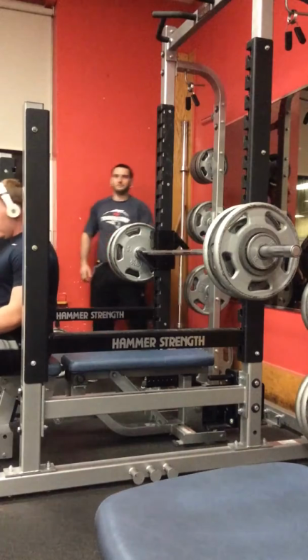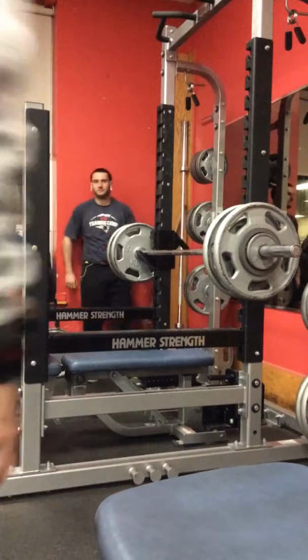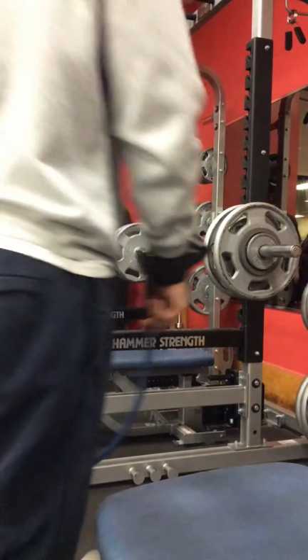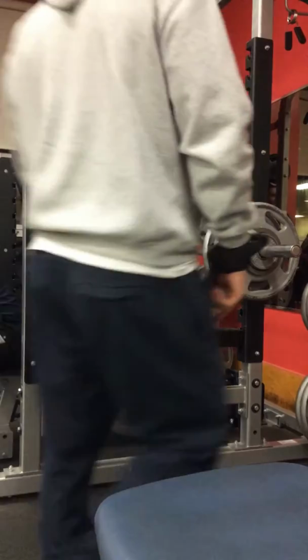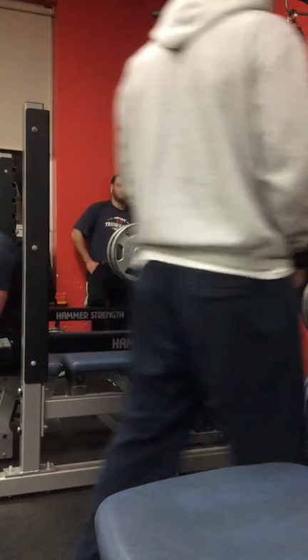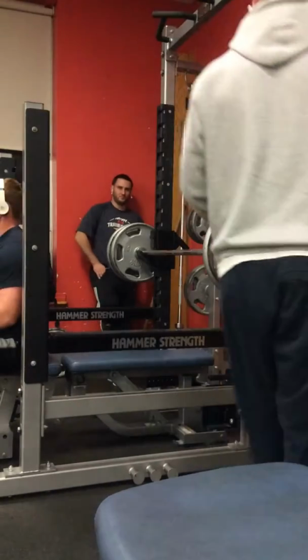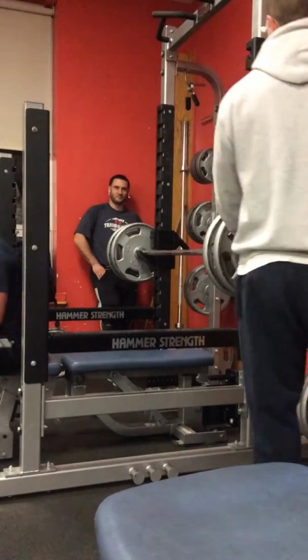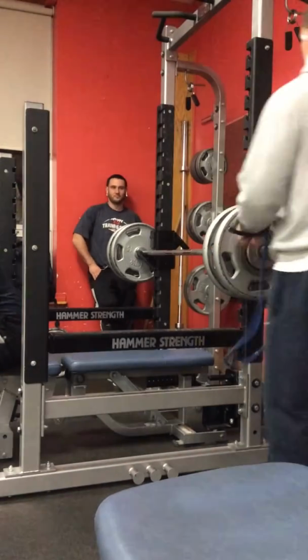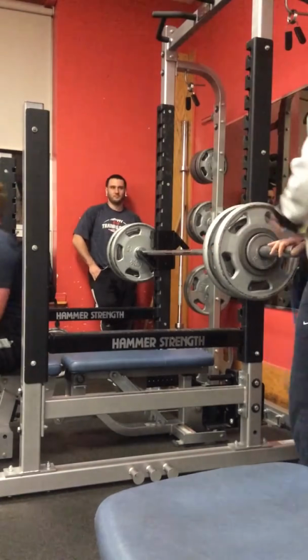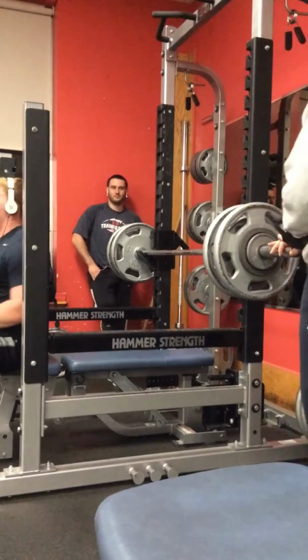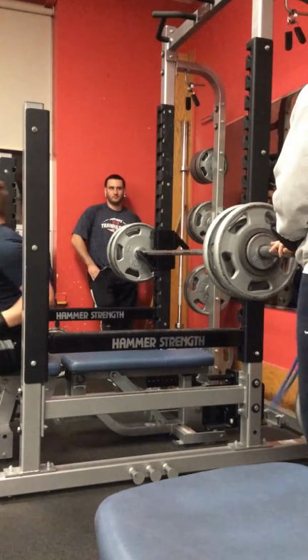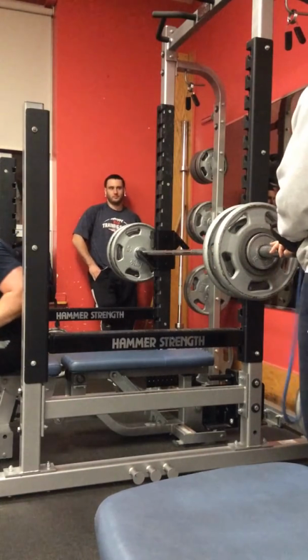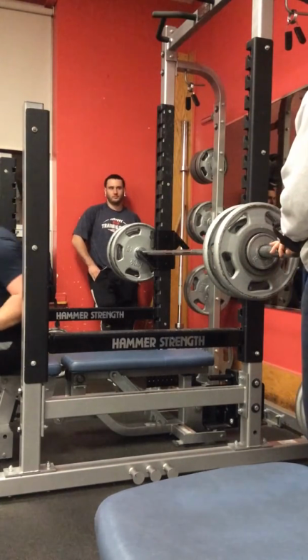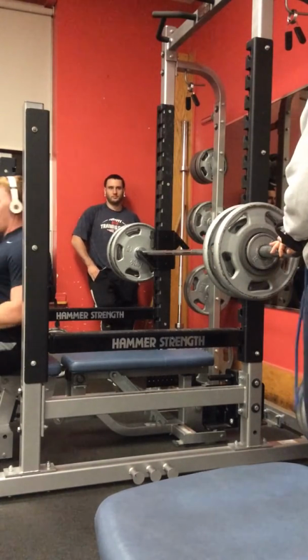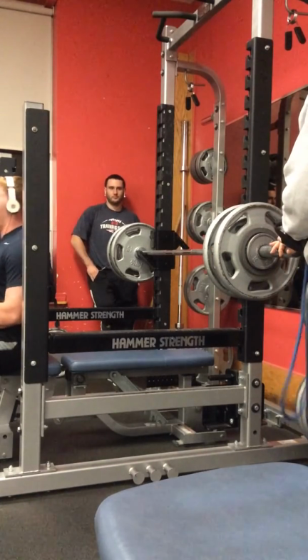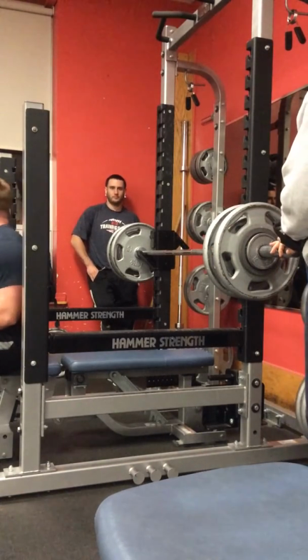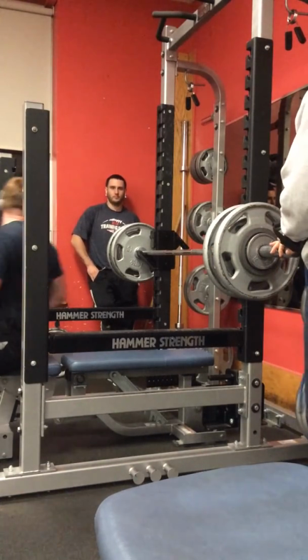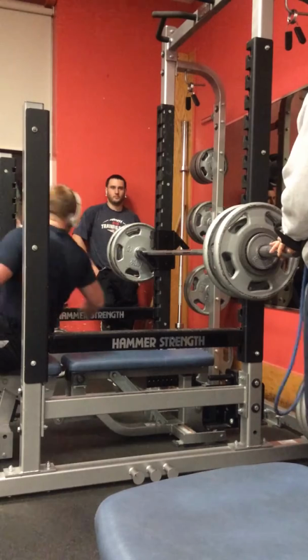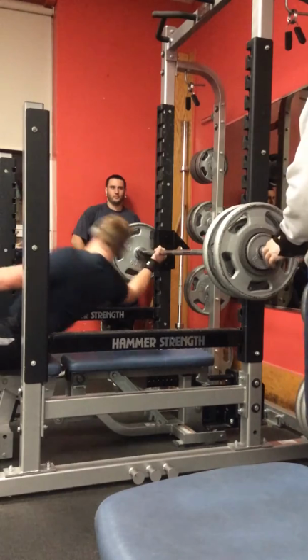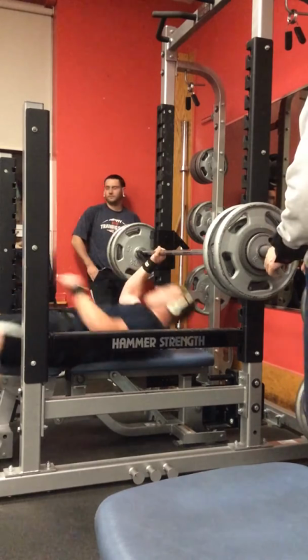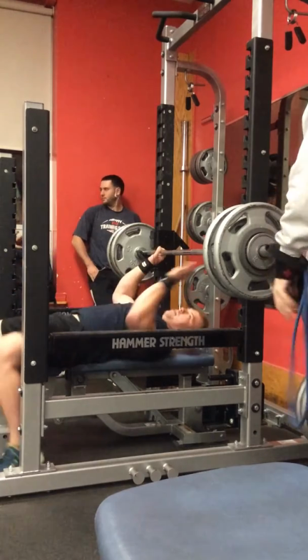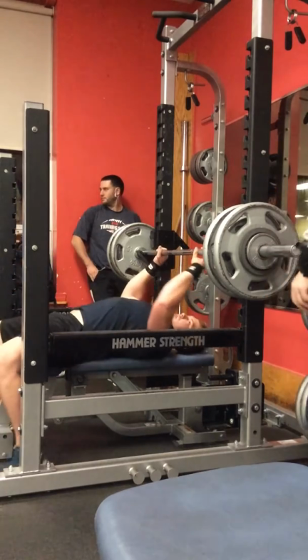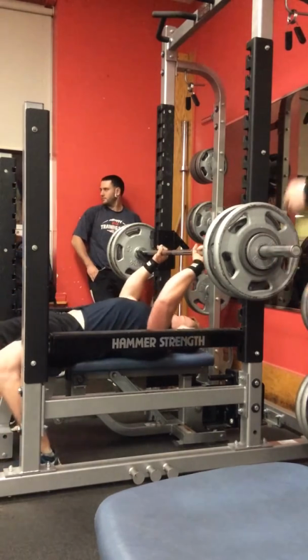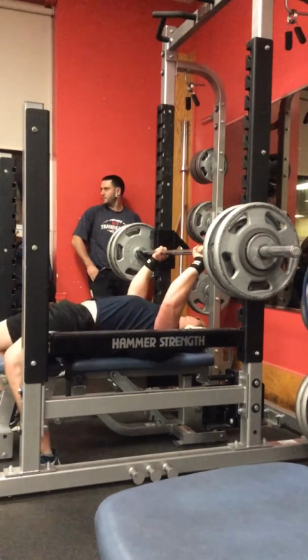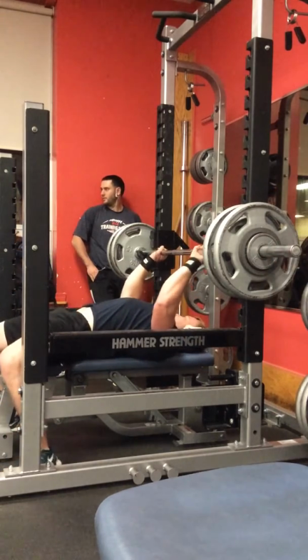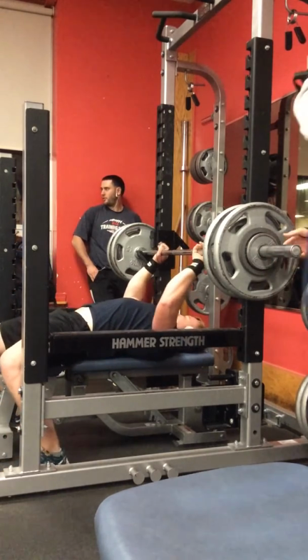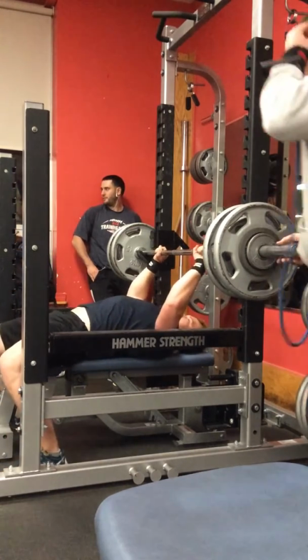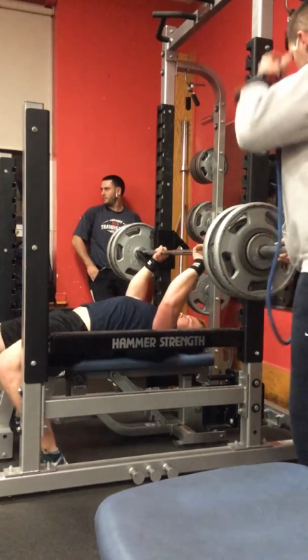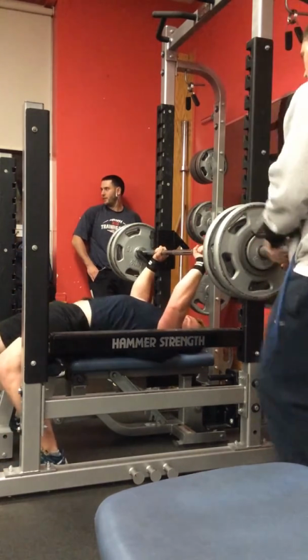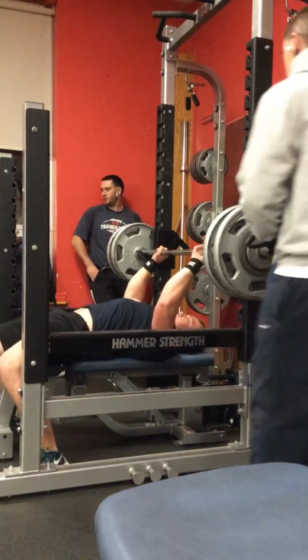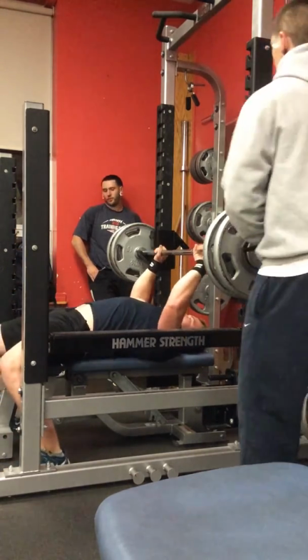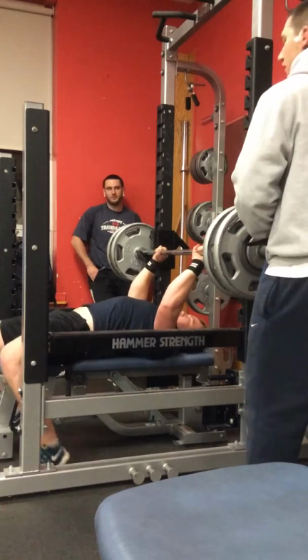Five to six grams of protein. Now you're probably gonna eat five to six grams of fat, maybe even a while, I don't know. That is all right.